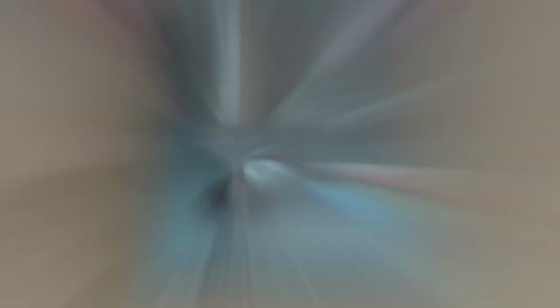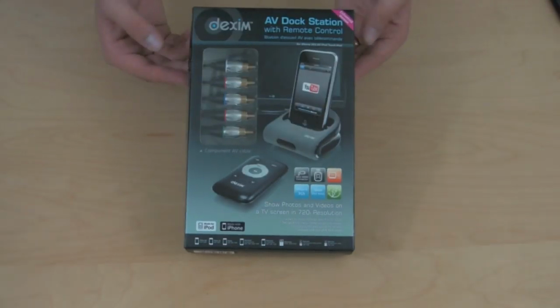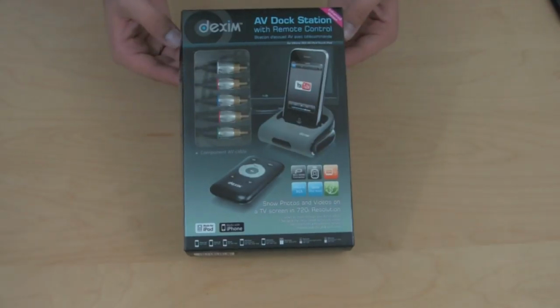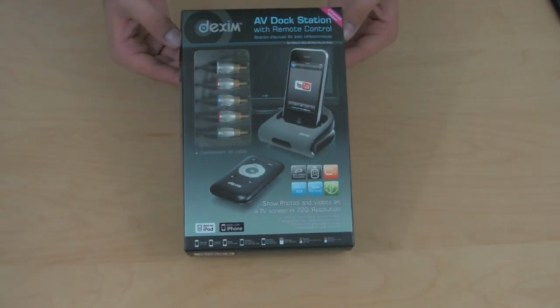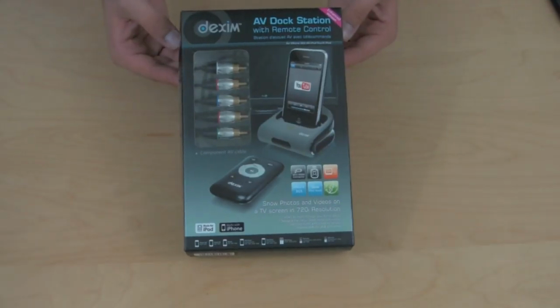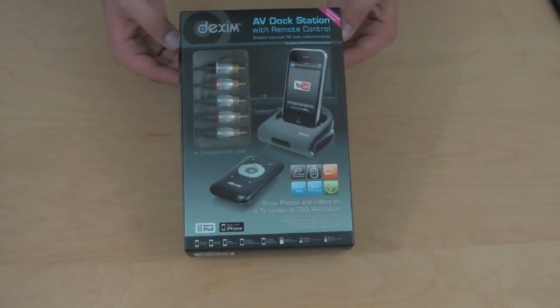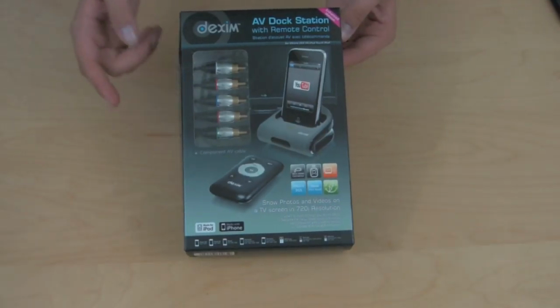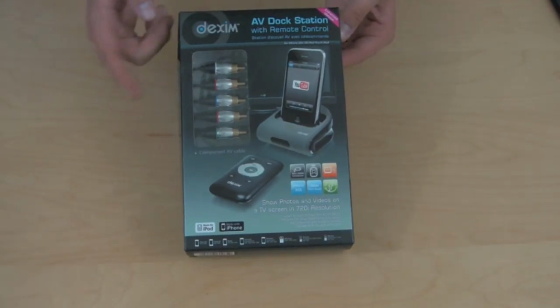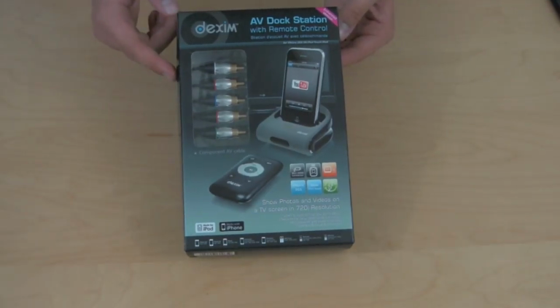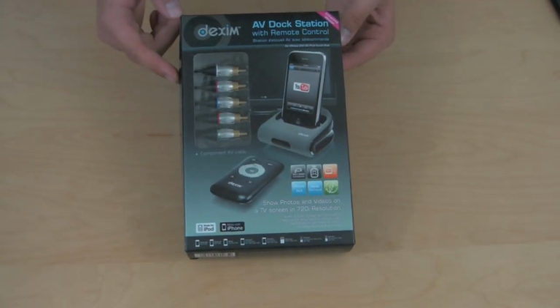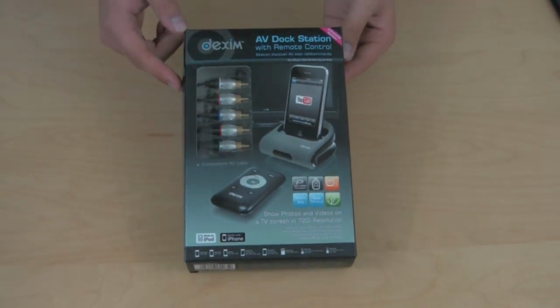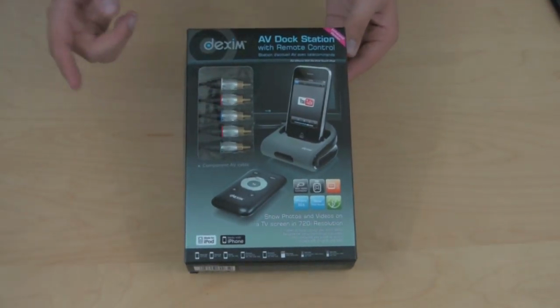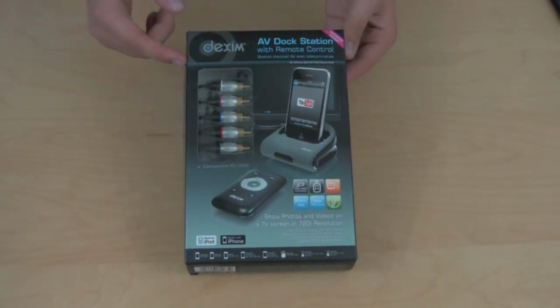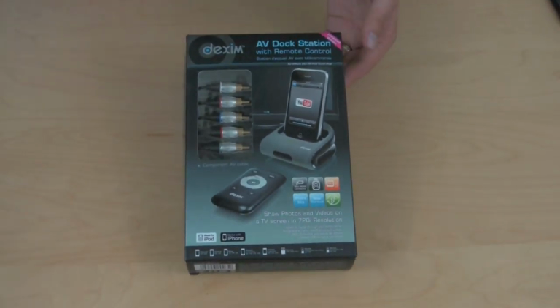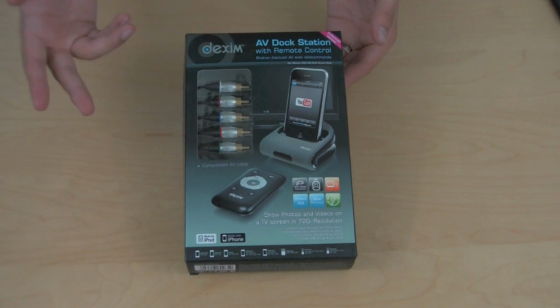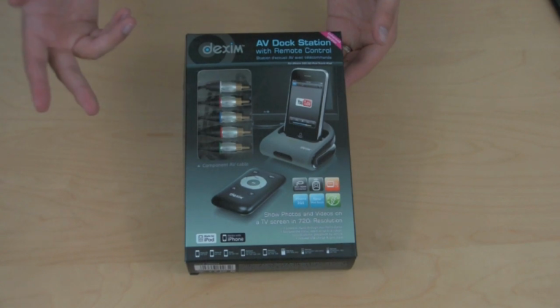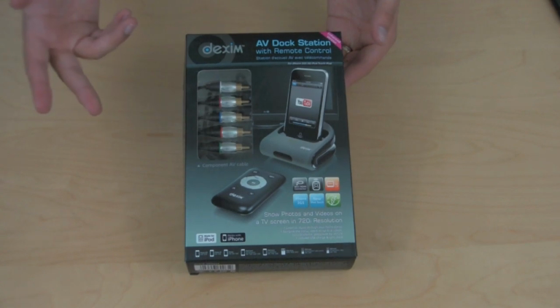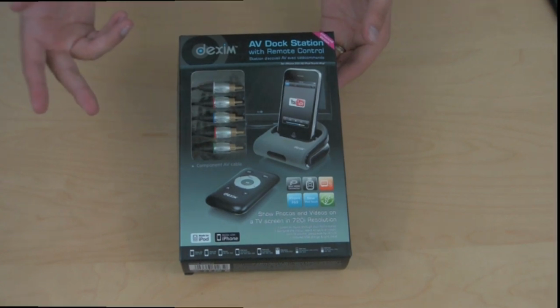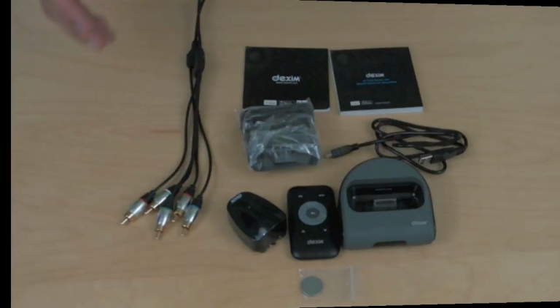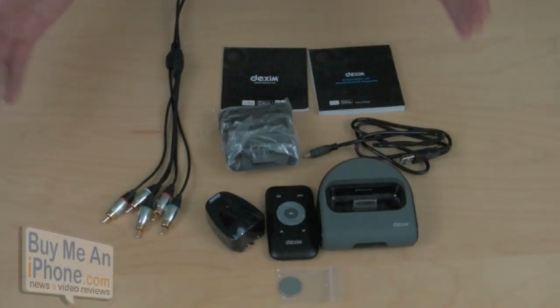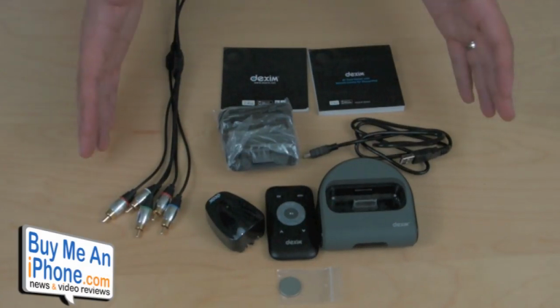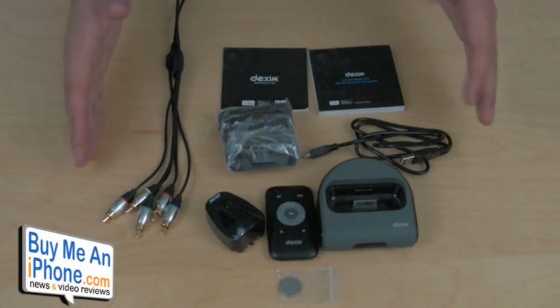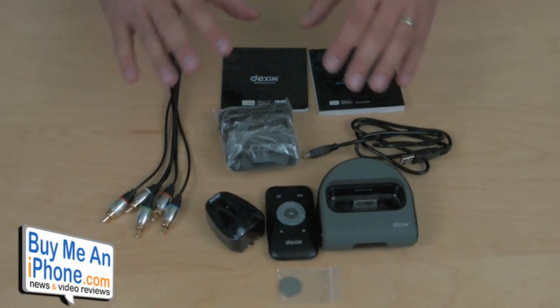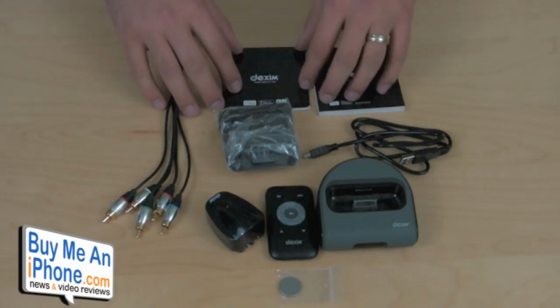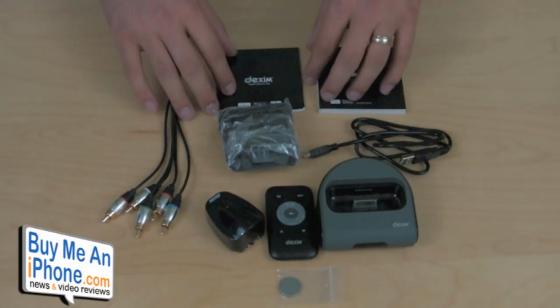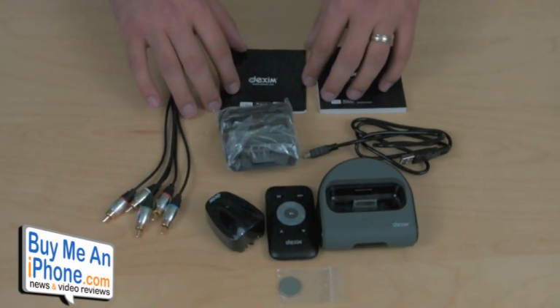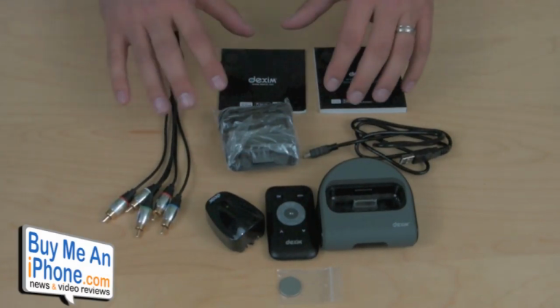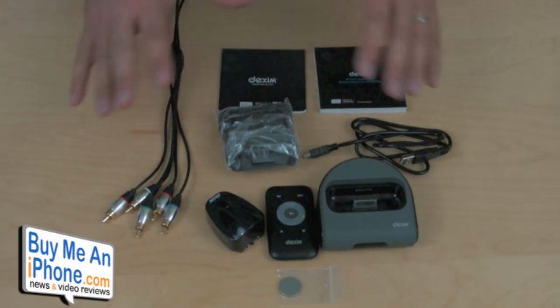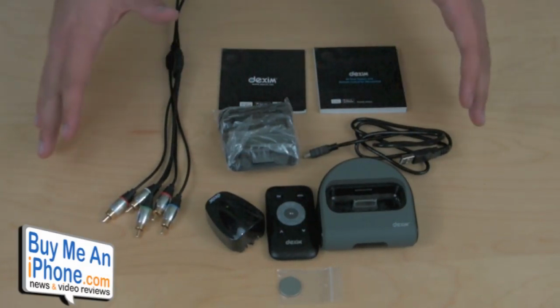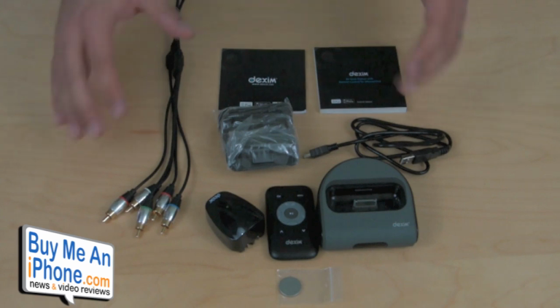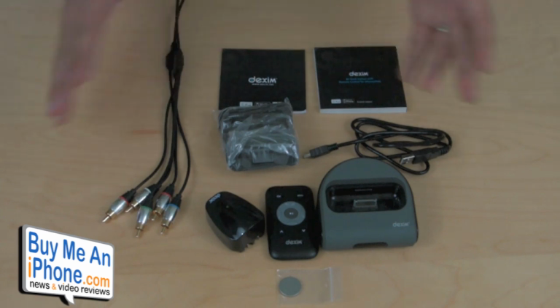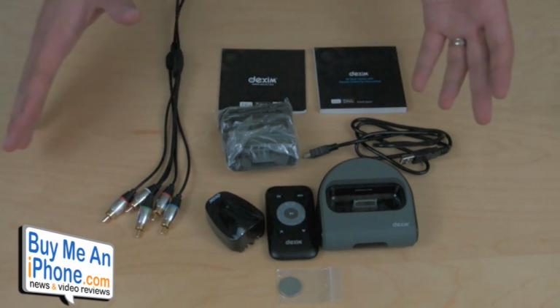Alright guys, so here we have the AV Dock Station with remote control from Dexum. I'm going to go ahead and open up the box and show you guys what comes inside. So here we have all the different pieces that come with the Dexum AV Dock Station out of the box.